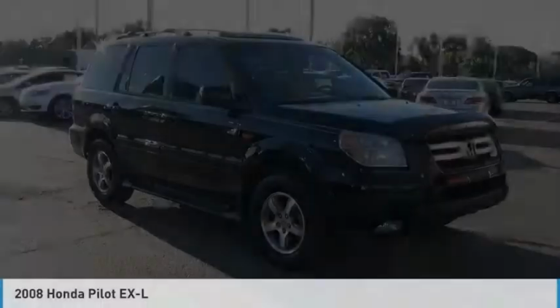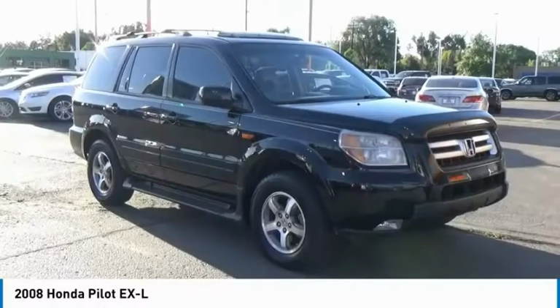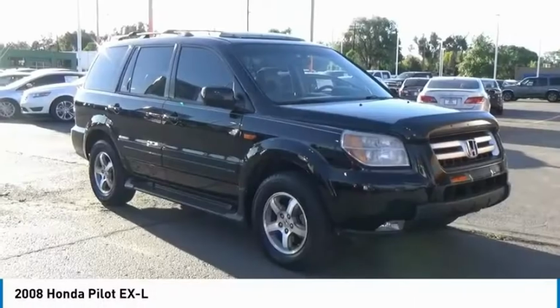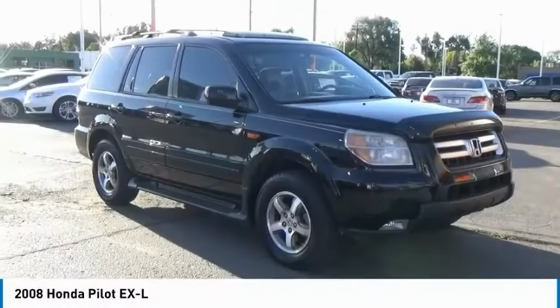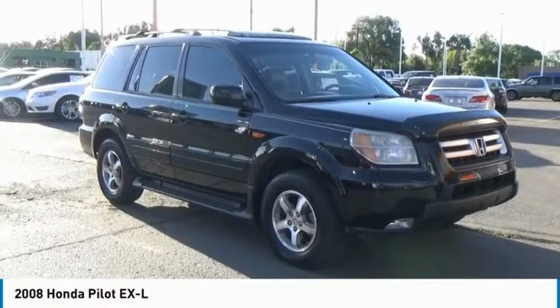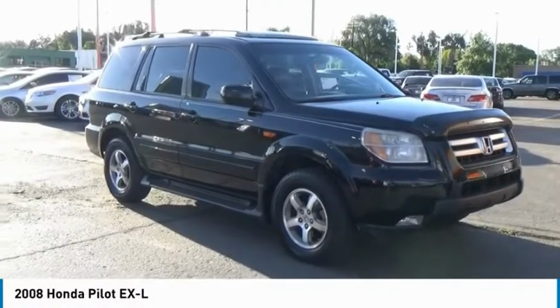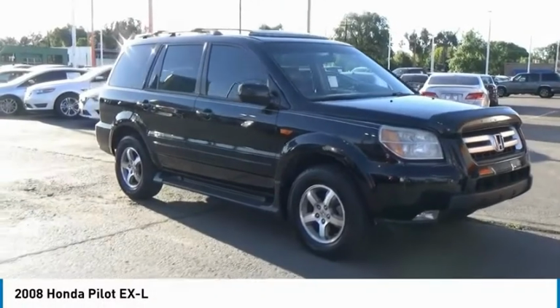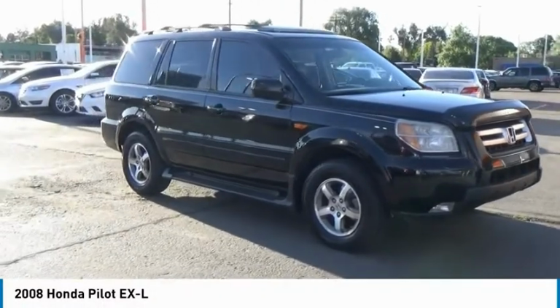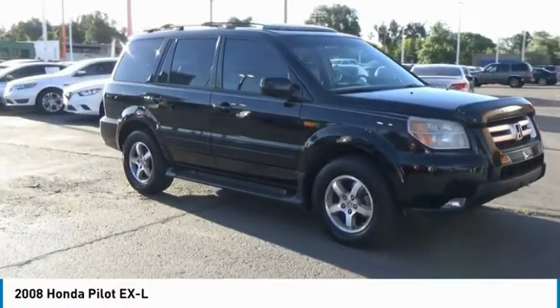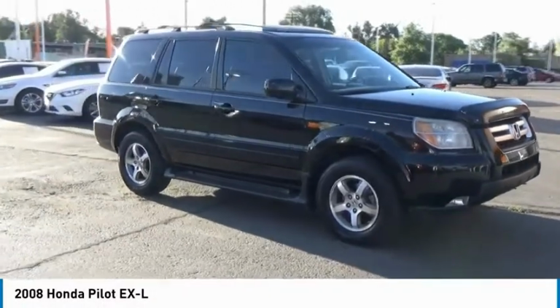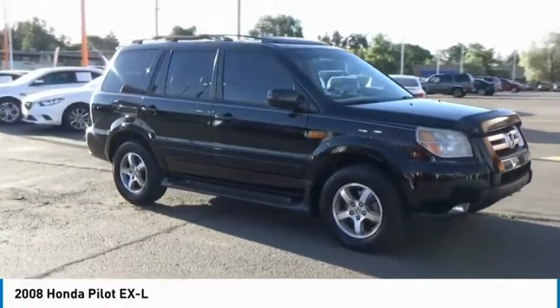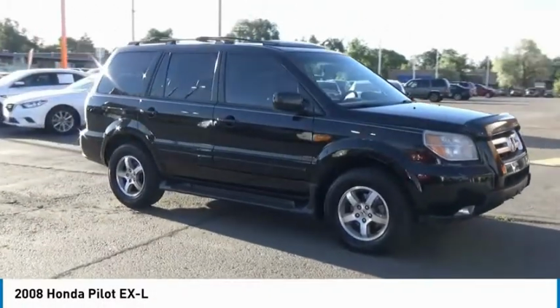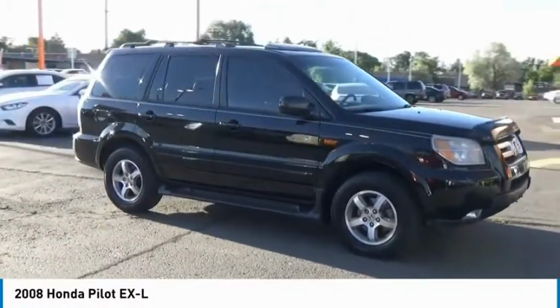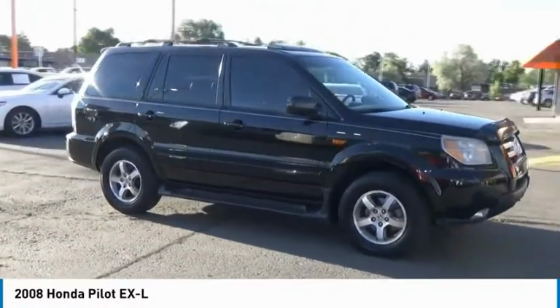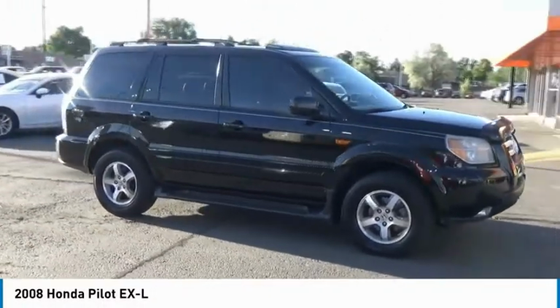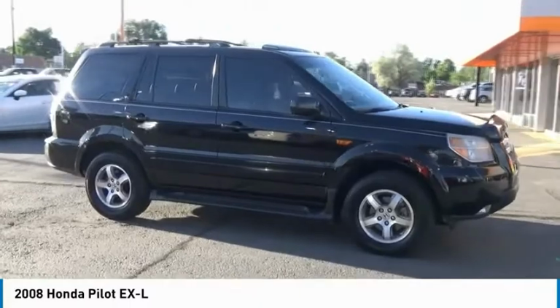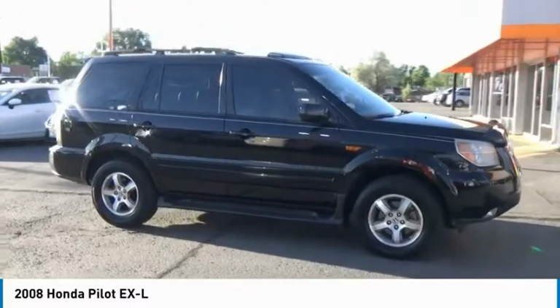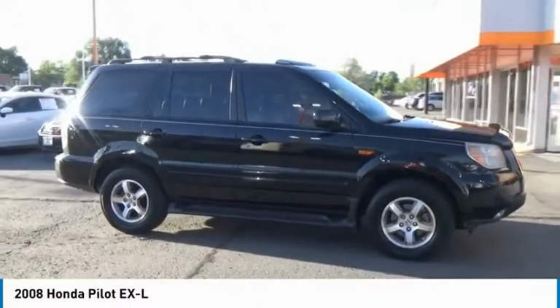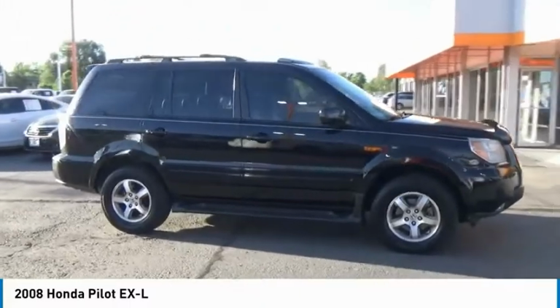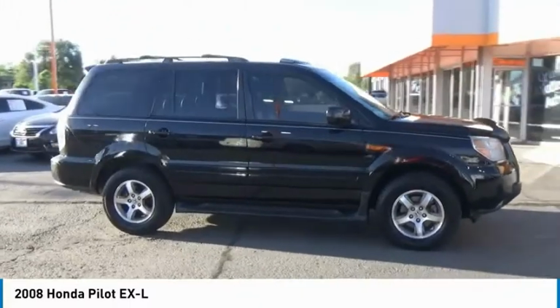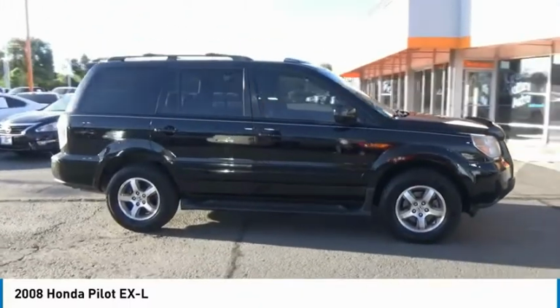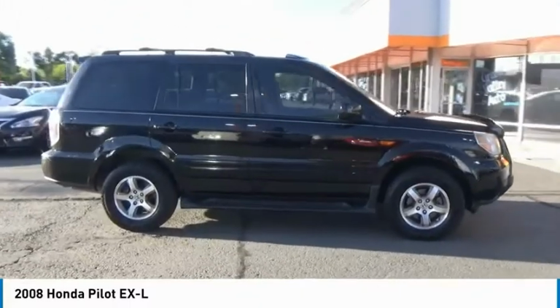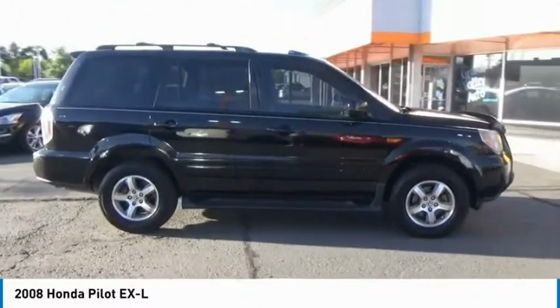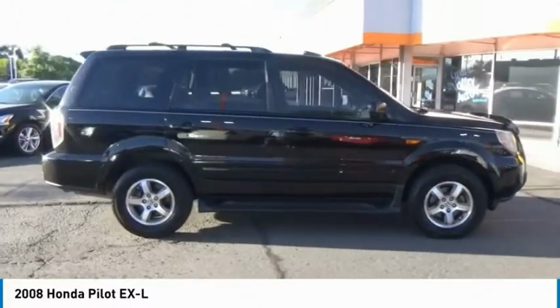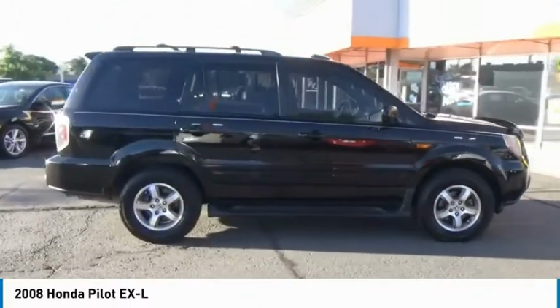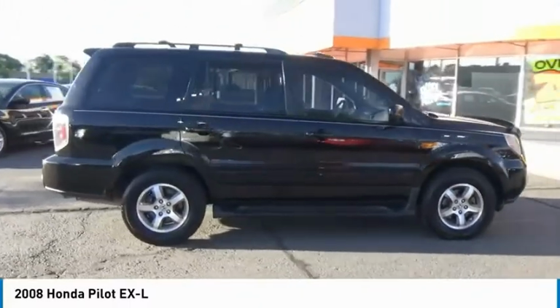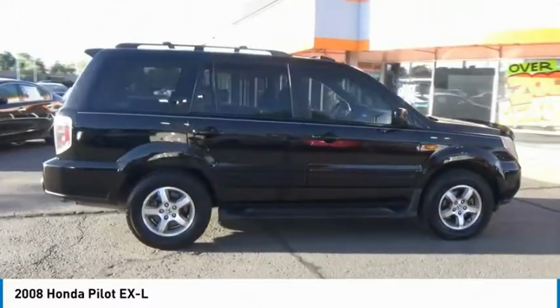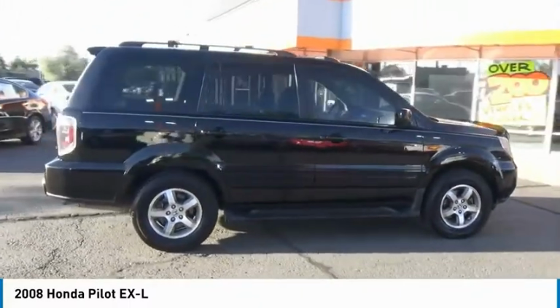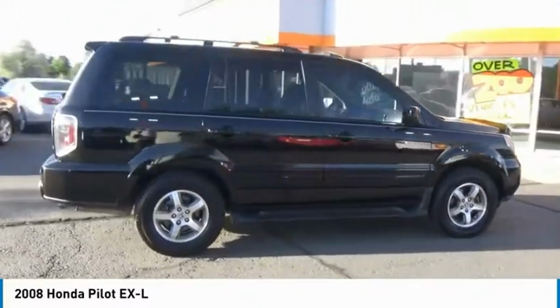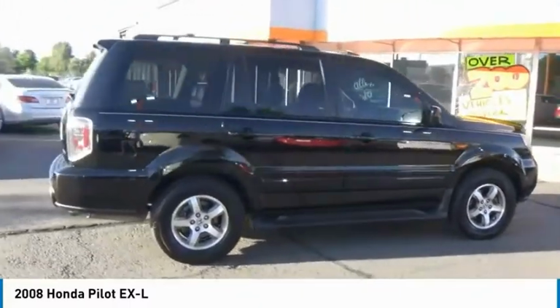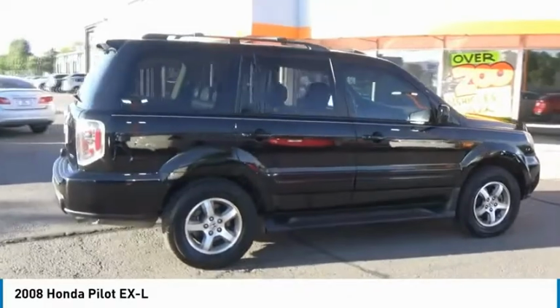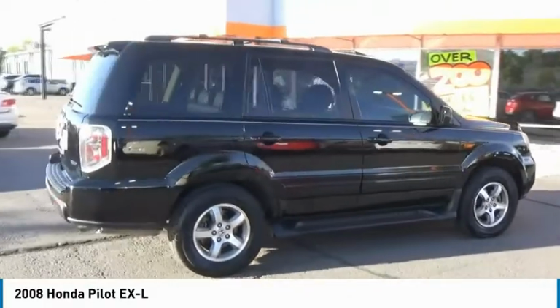We are pleased to show you the 2008 Pilot. Optimal utility. Indulgent interior. Powerful performer. You'll be ready for almost anything in the Honda Pilot.